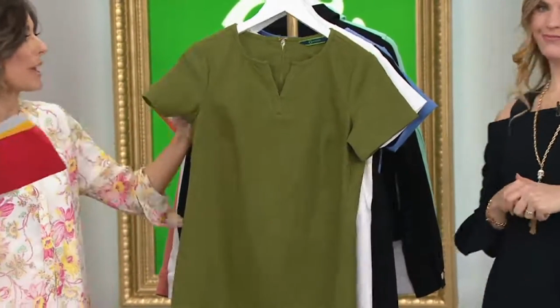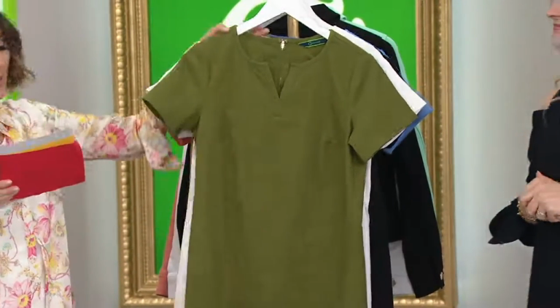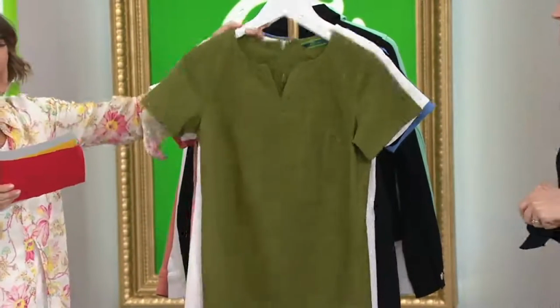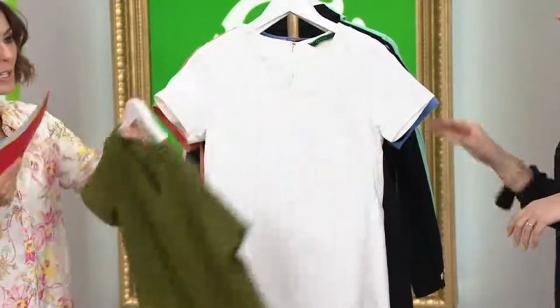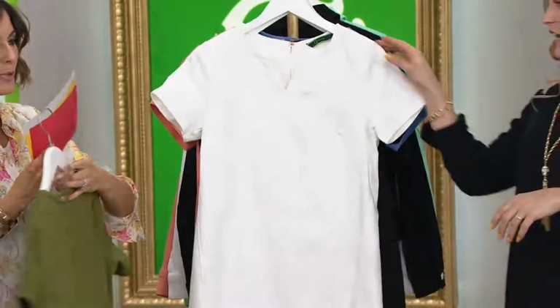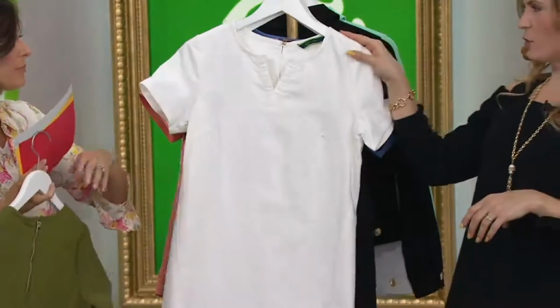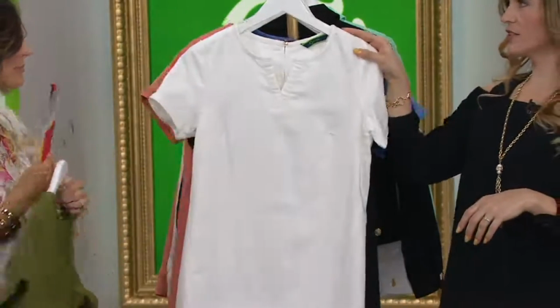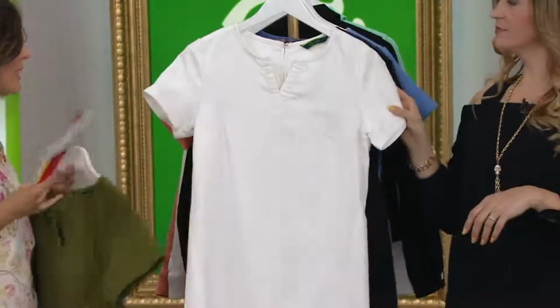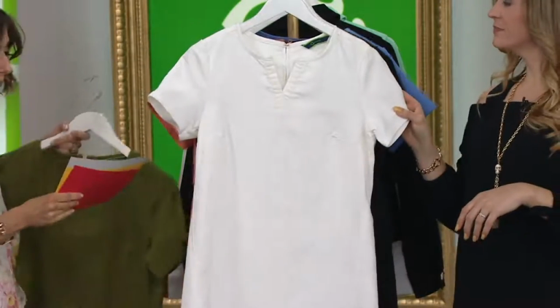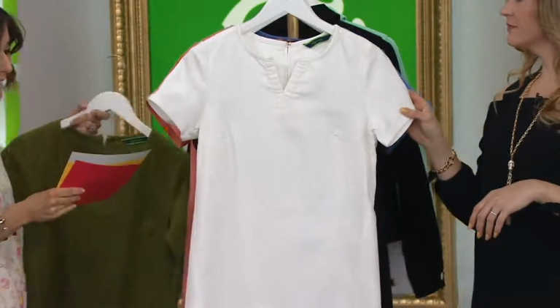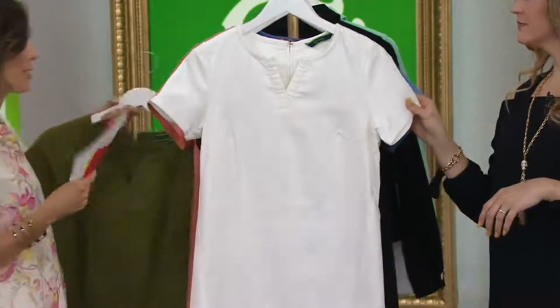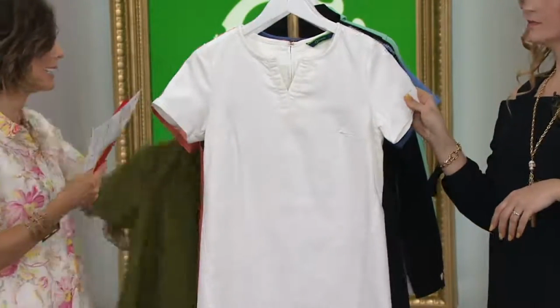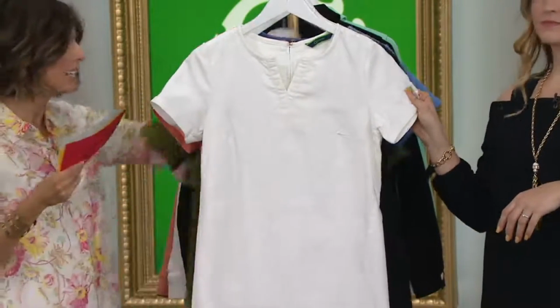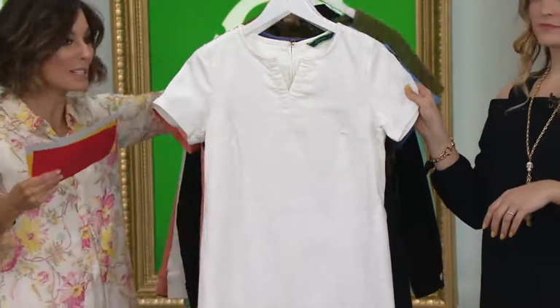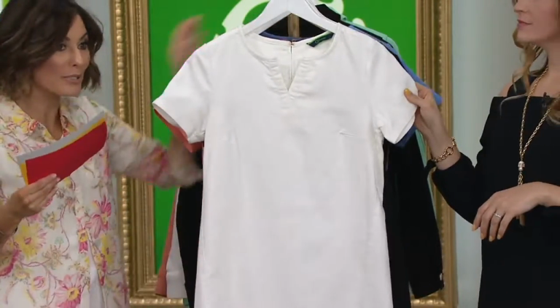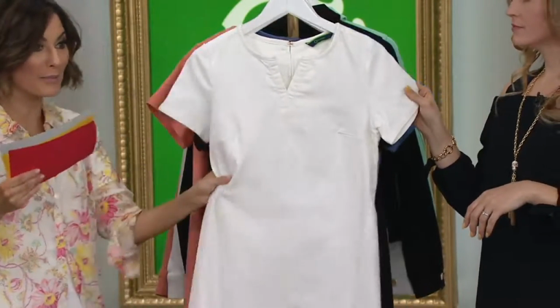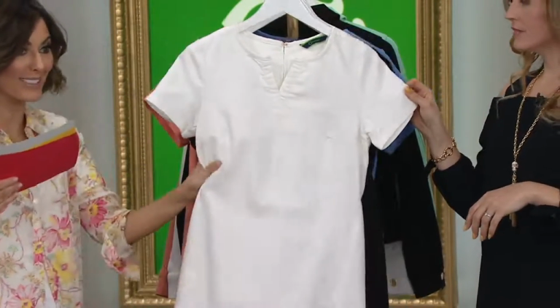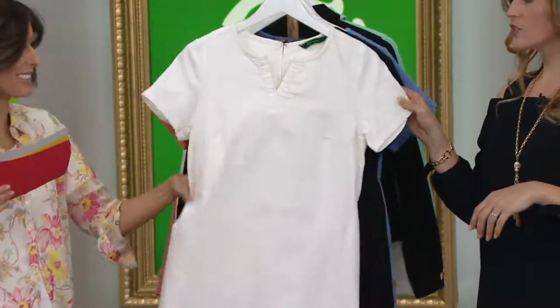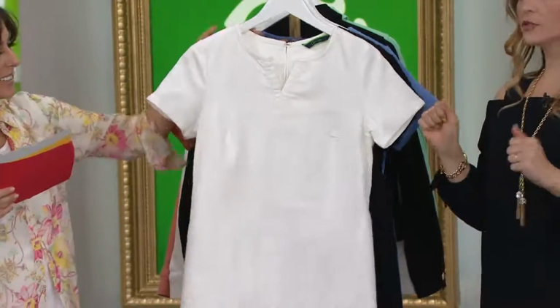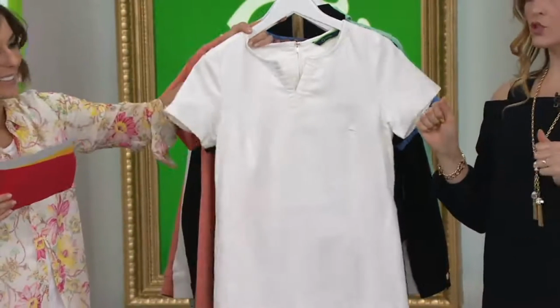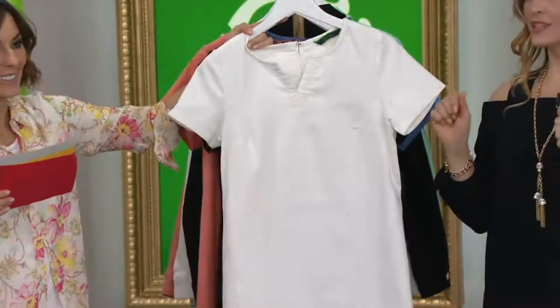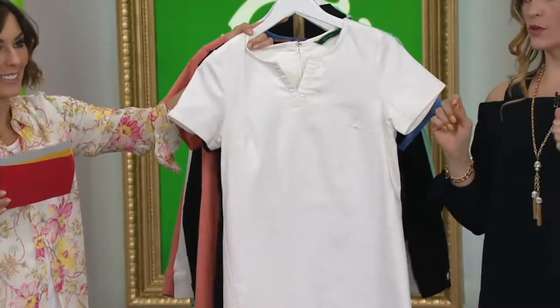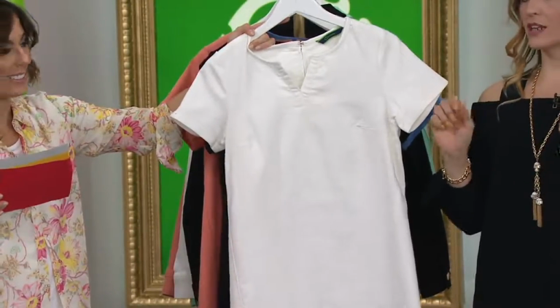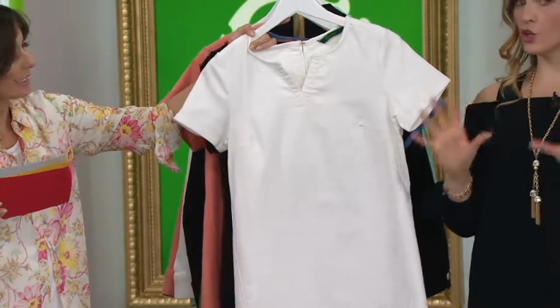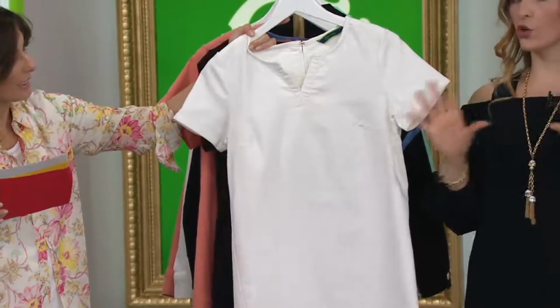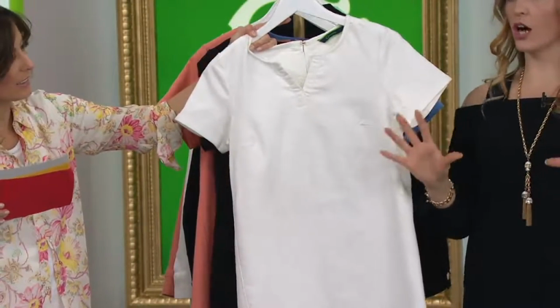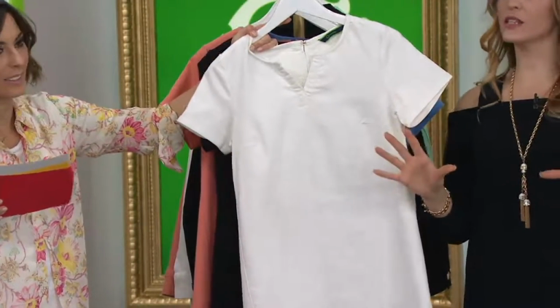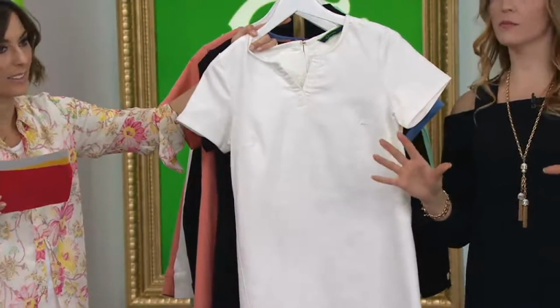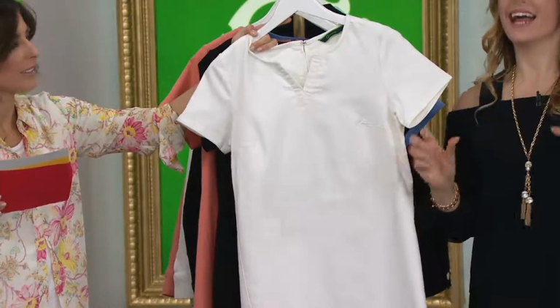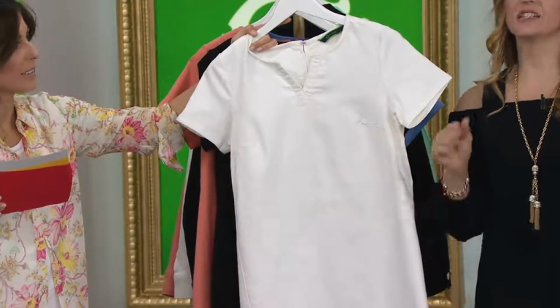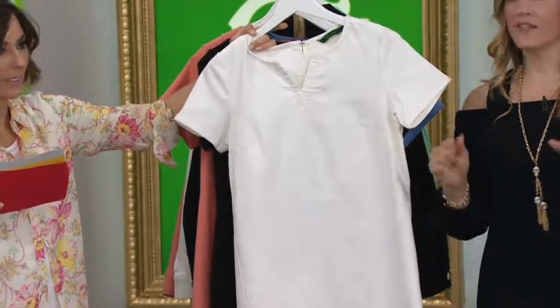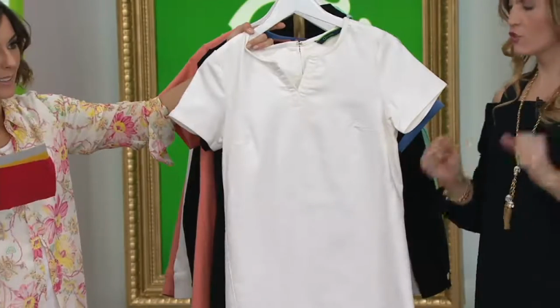Then you've got a classic white to choose from. And this is not just cotton — there's cotton in it, but it's a real denim dress. This is our bull denim, so that's why you're getting that gorgeous color with the denim, and it's got that stretch.